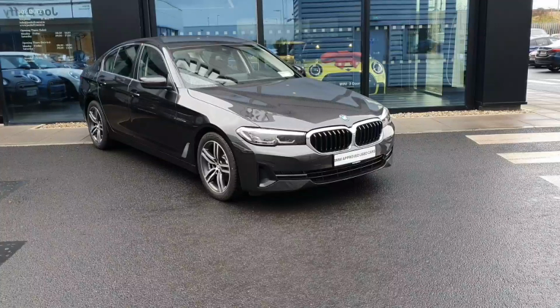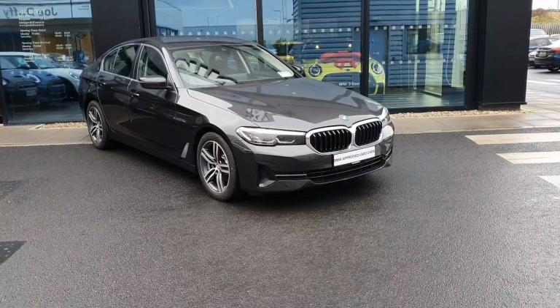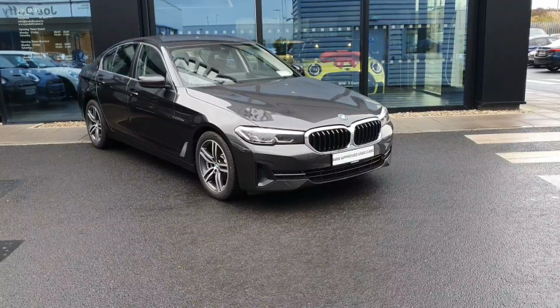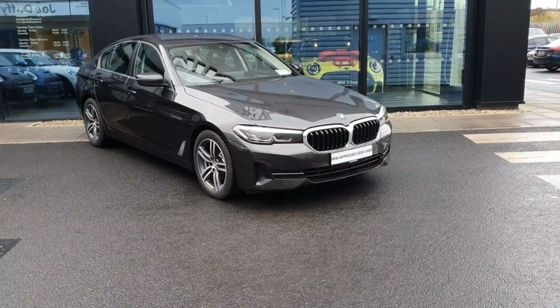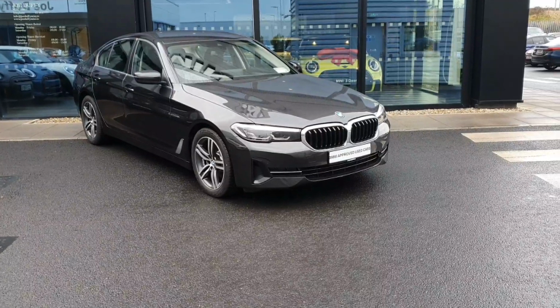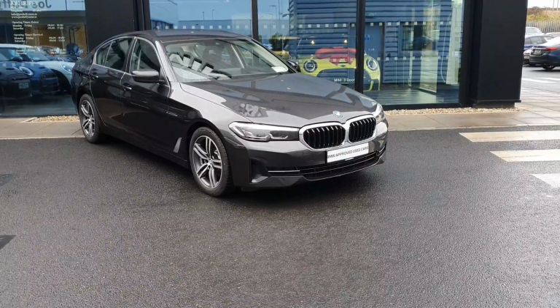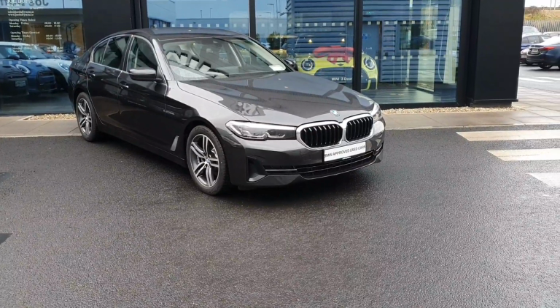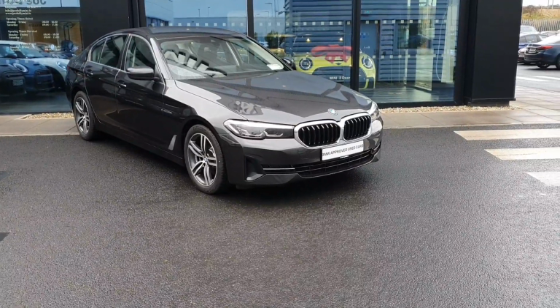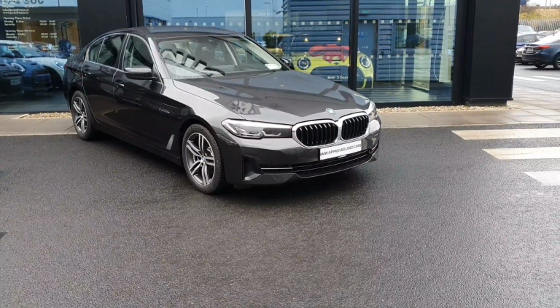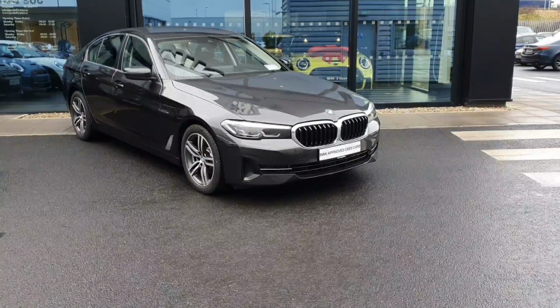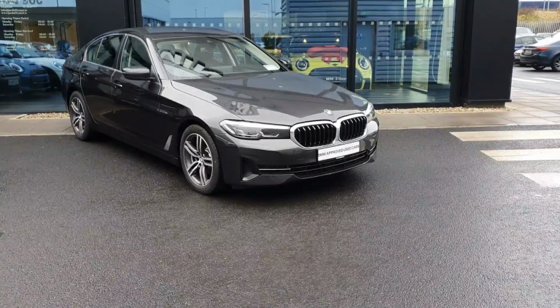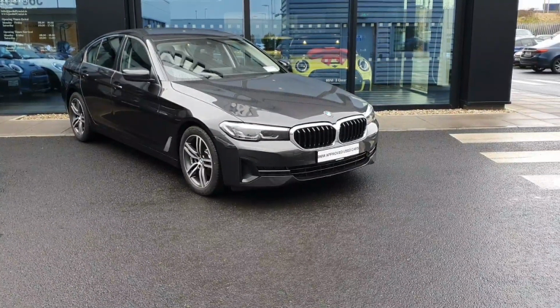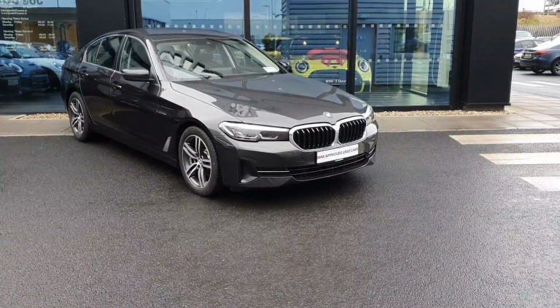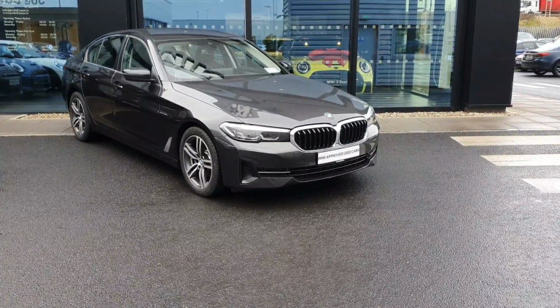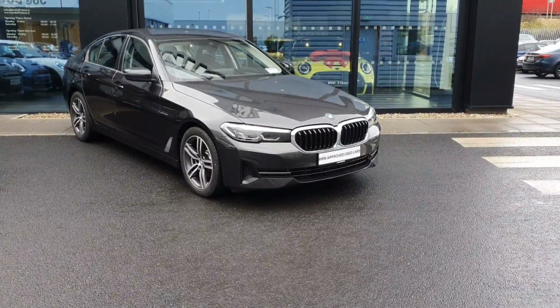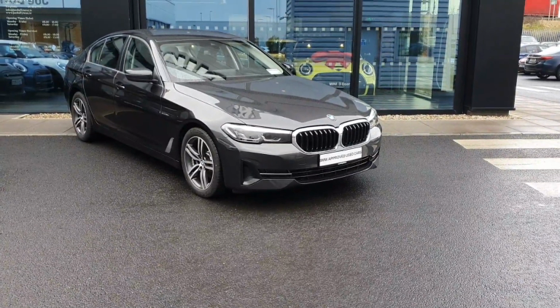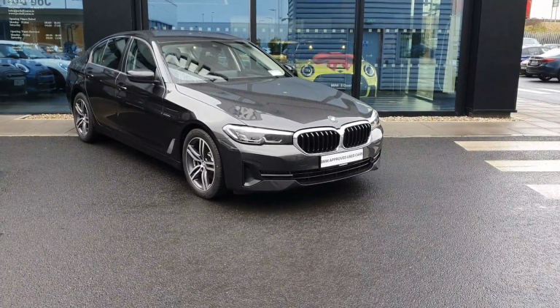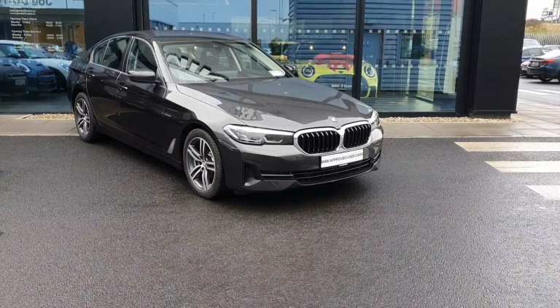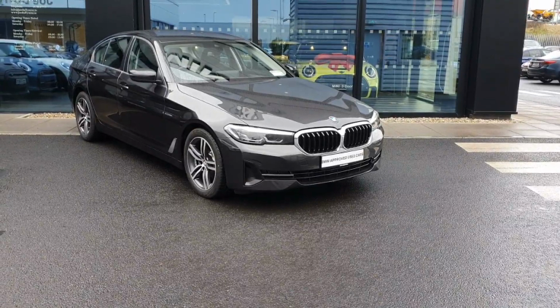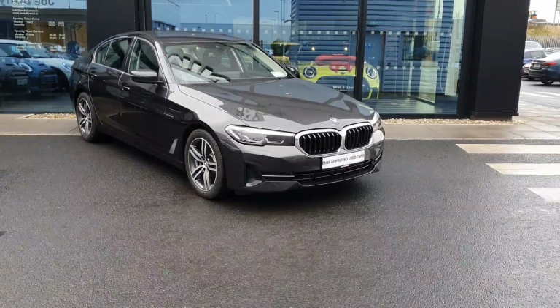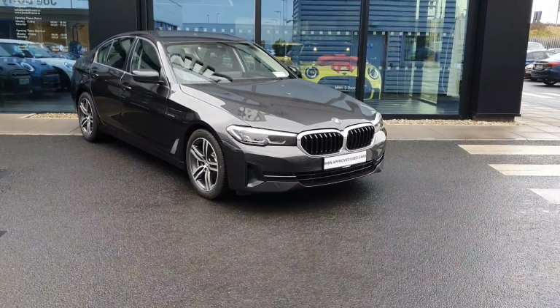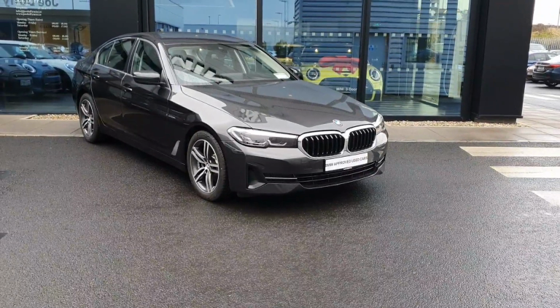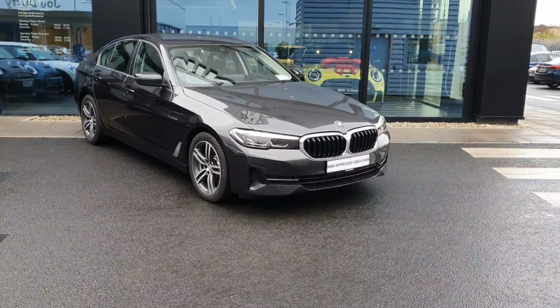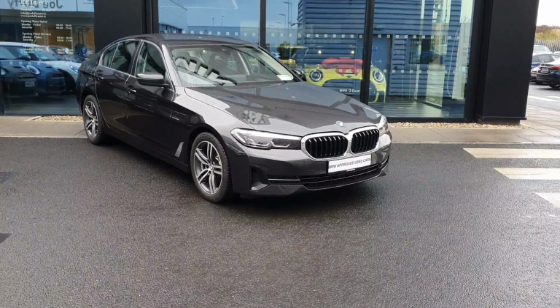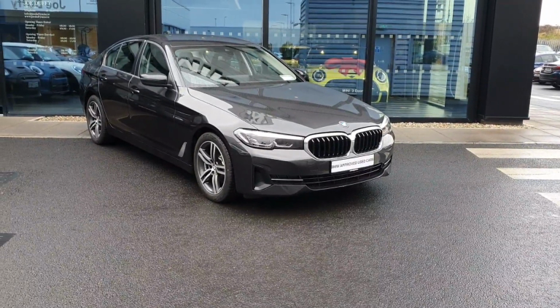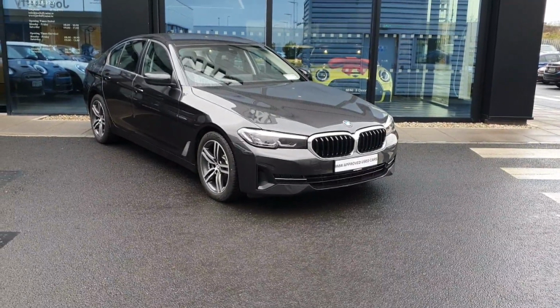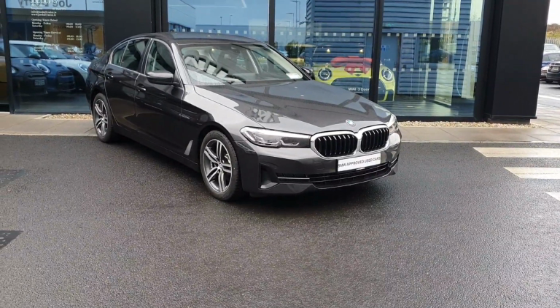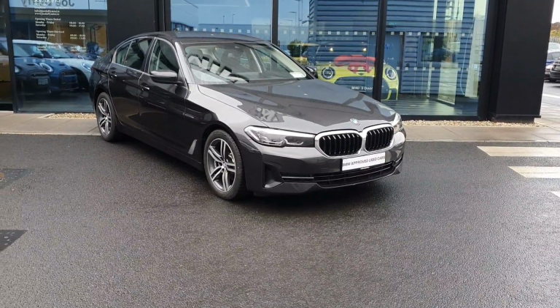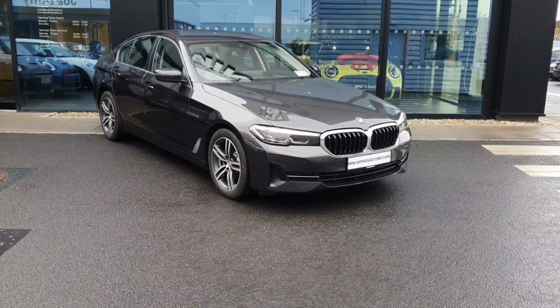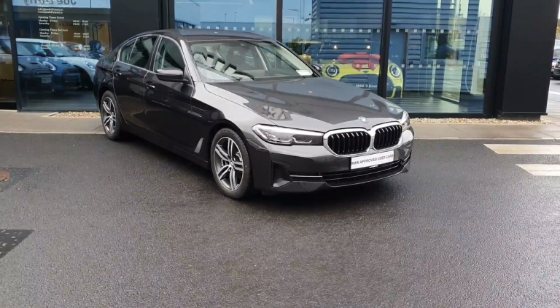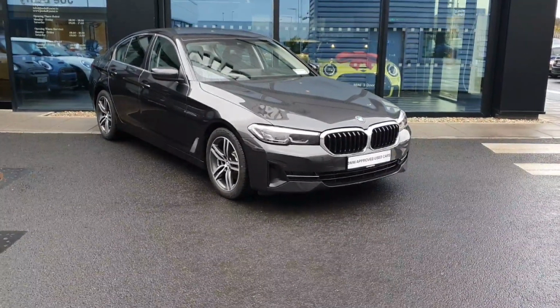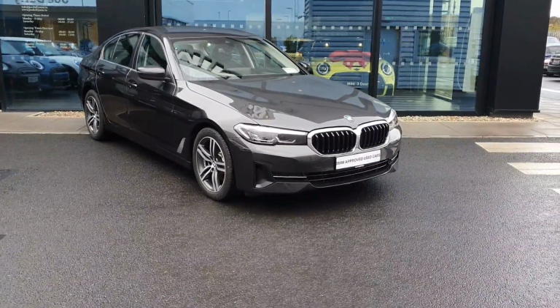Hi everyone, welcome to Joe Duffy's BMW in Charlestown. Here I'll be showing you a video of our beautiful brand new 2023 520 diesel, finished in grey.